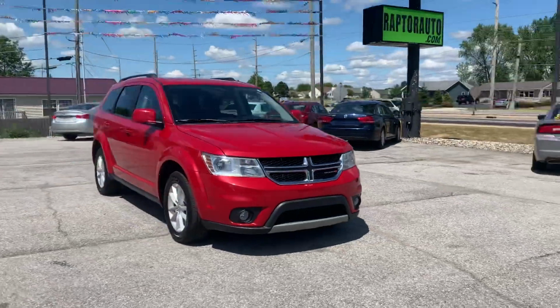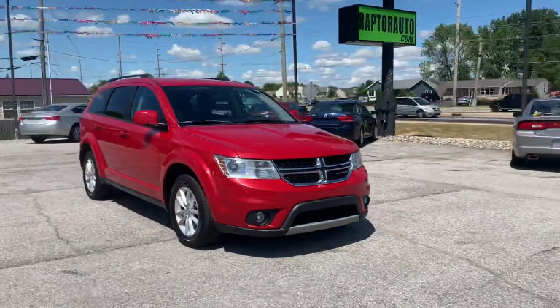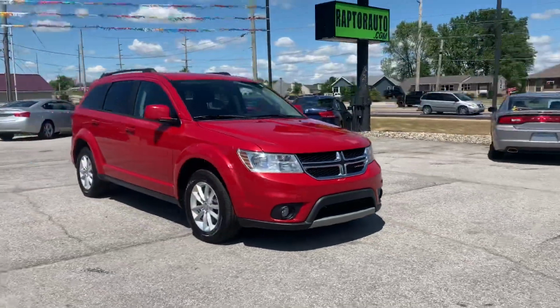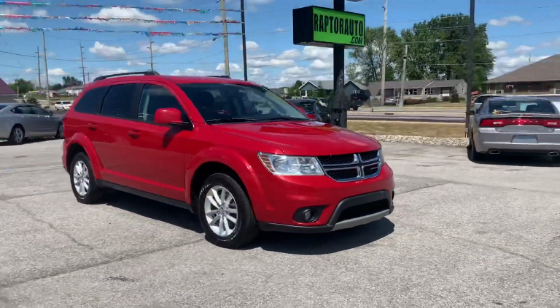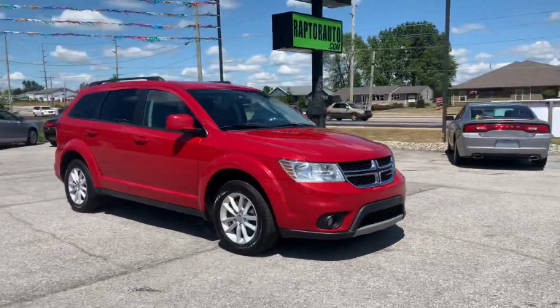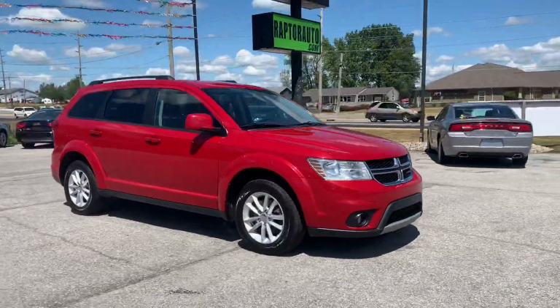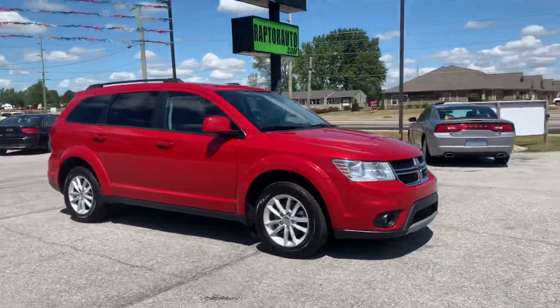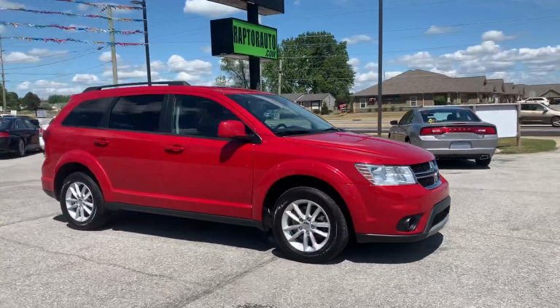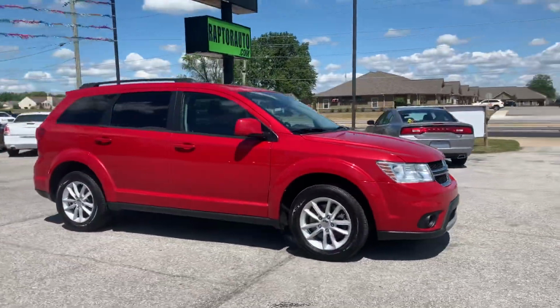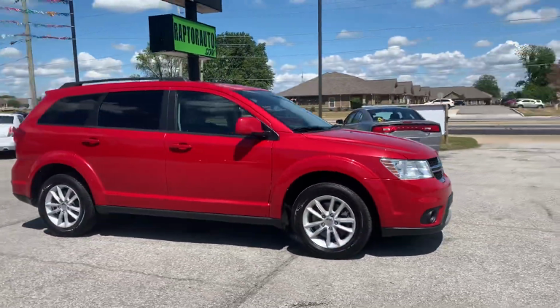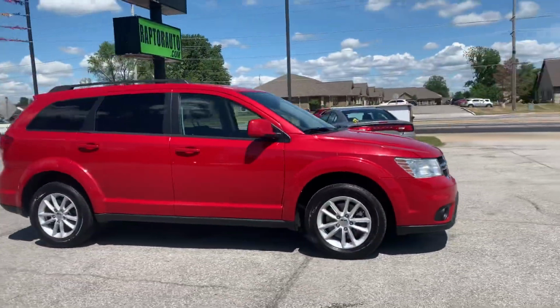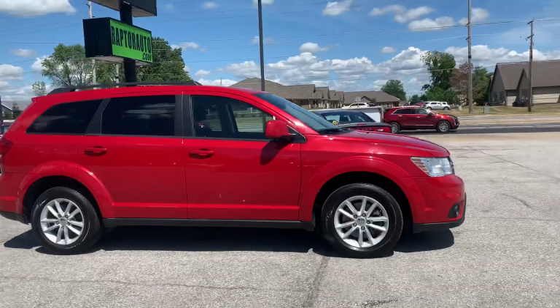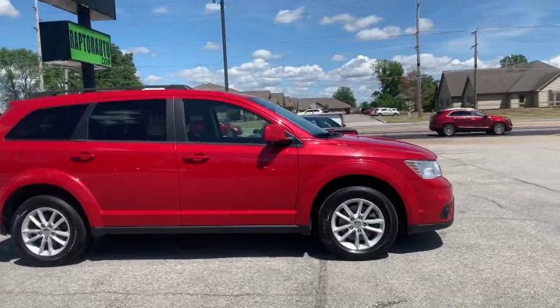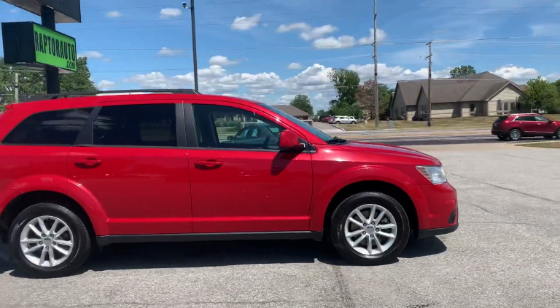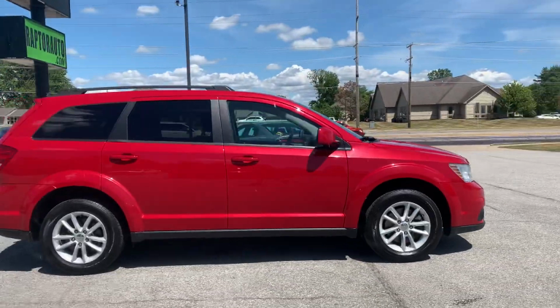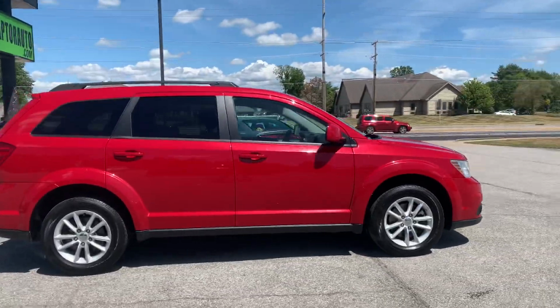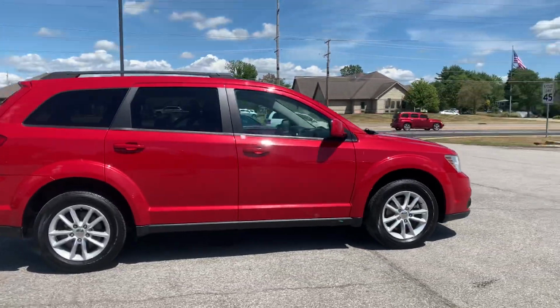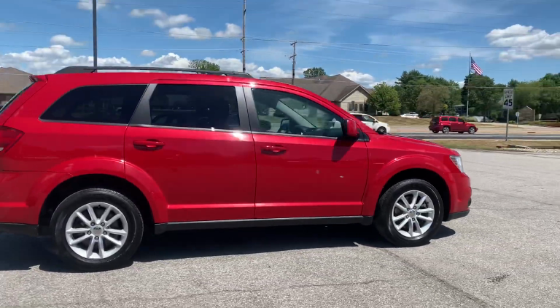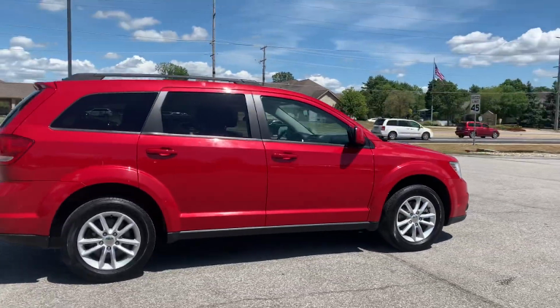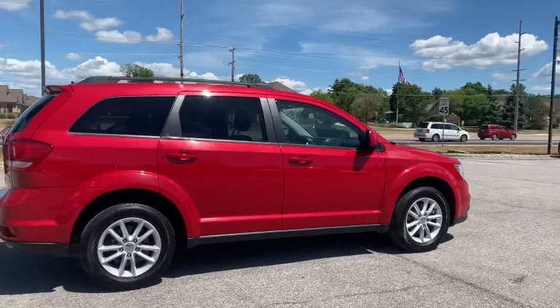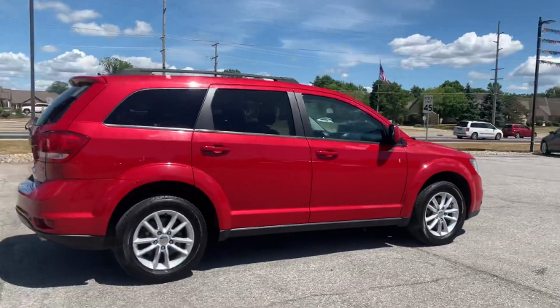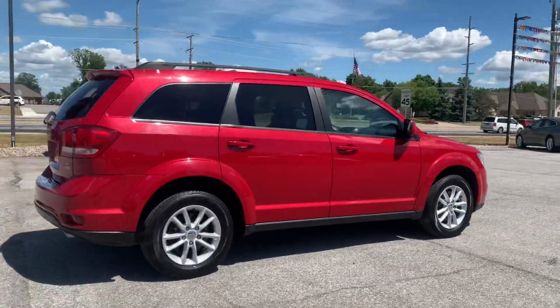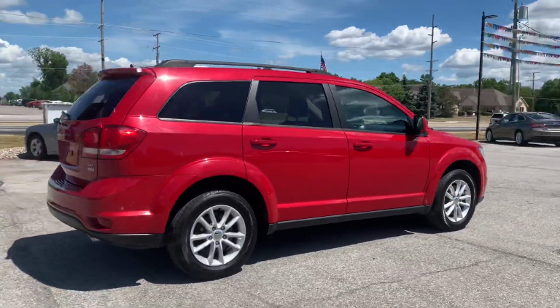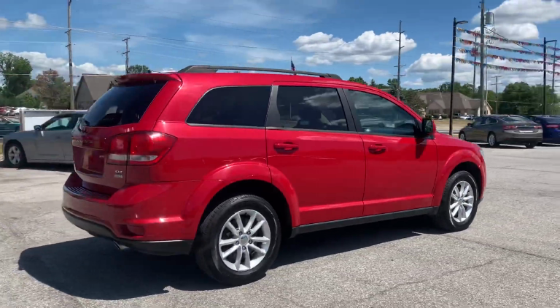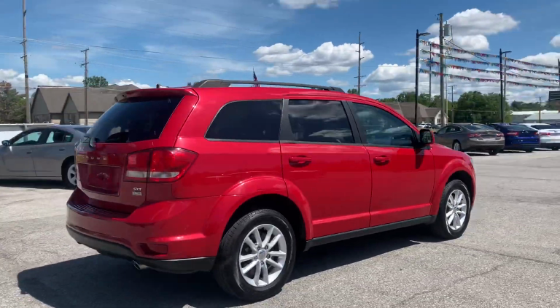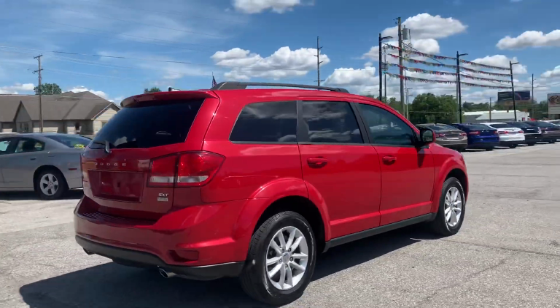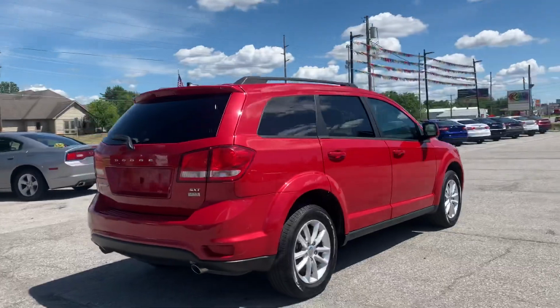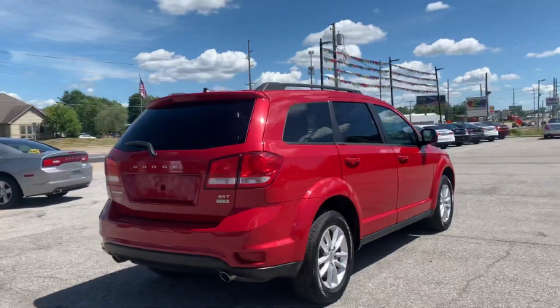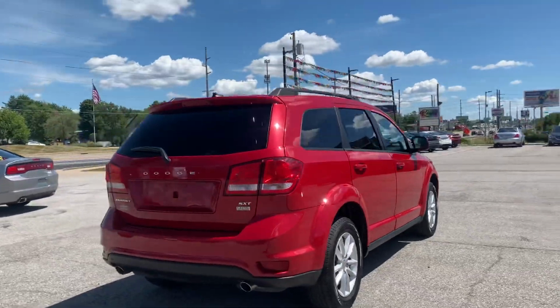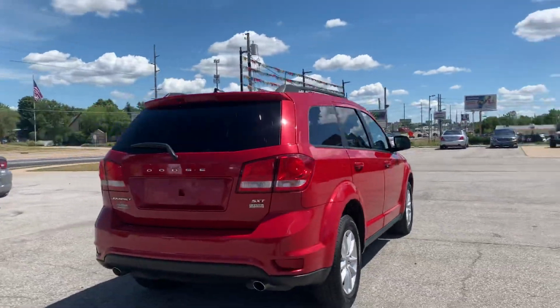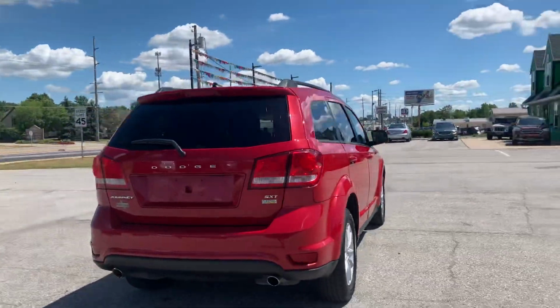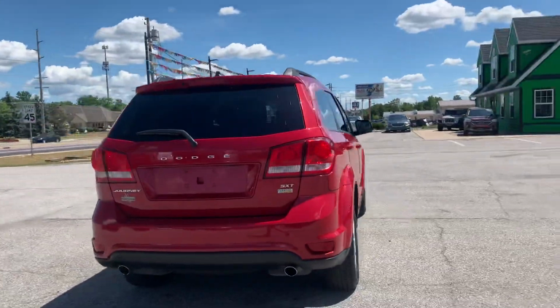Out here at Raptor Automotive we have a 2017 Dodge Journey. This one's got alloy wheels. It's the SXT model with the flex fuel option.